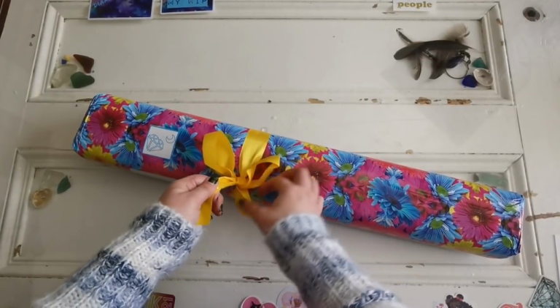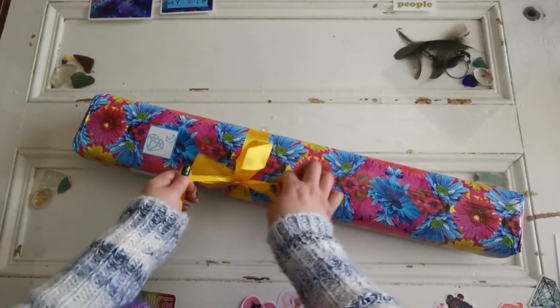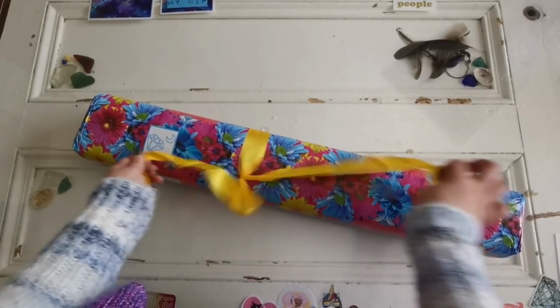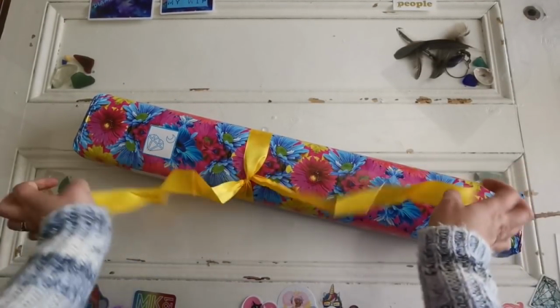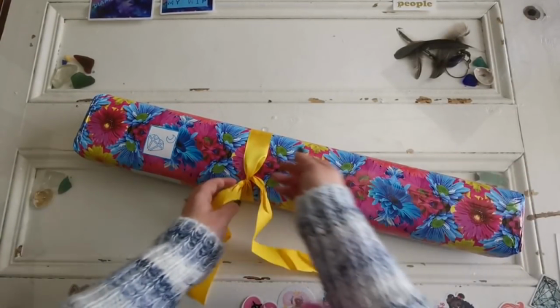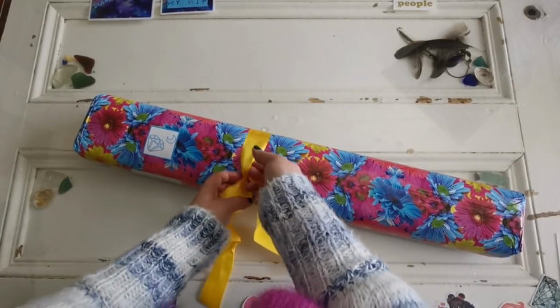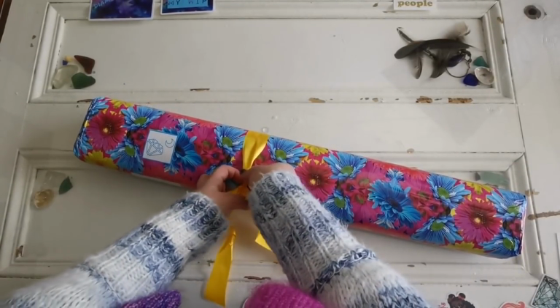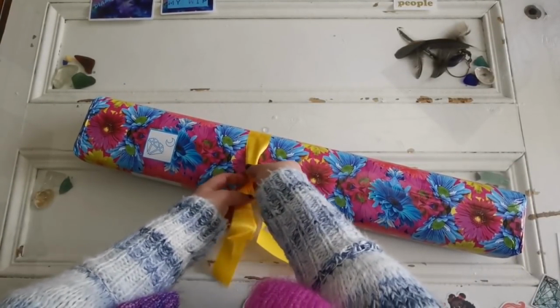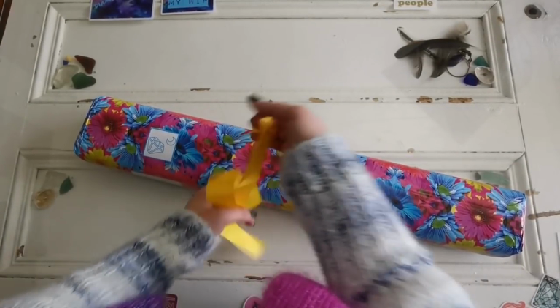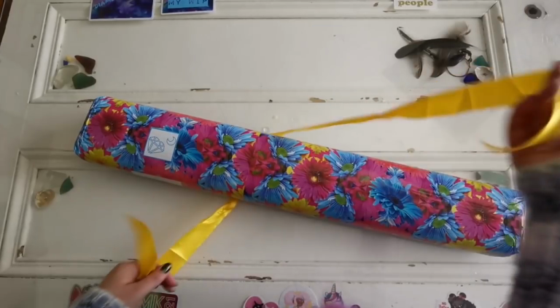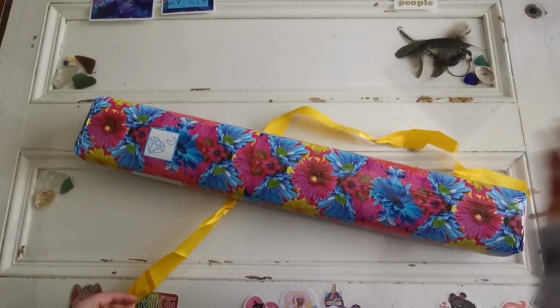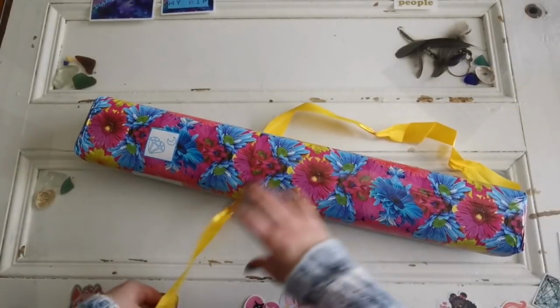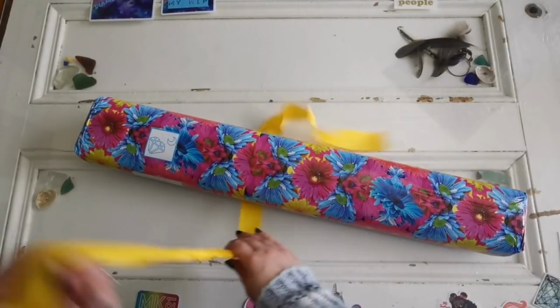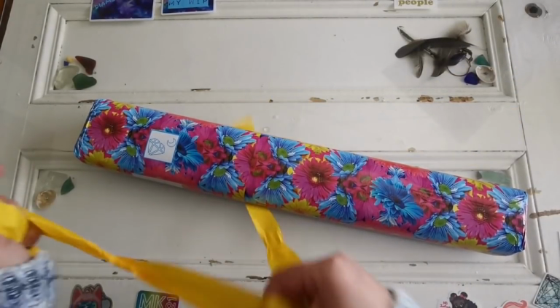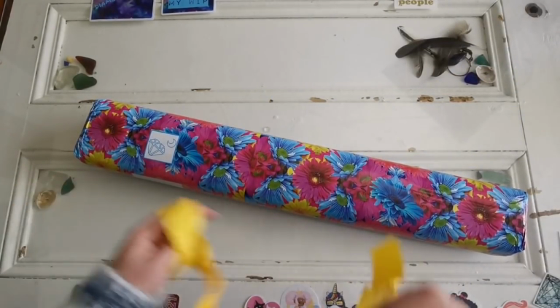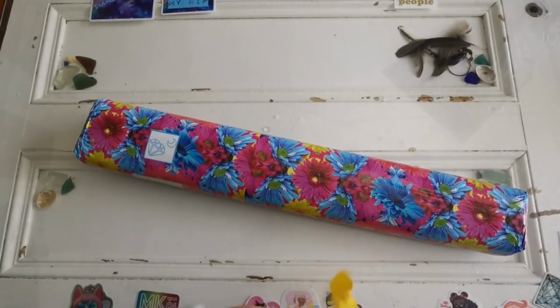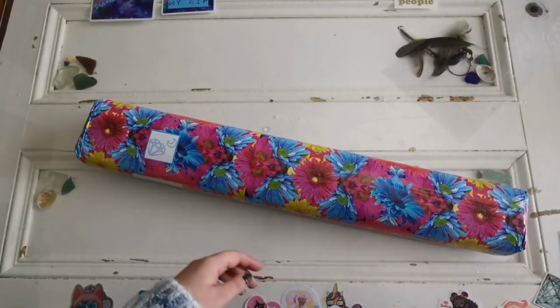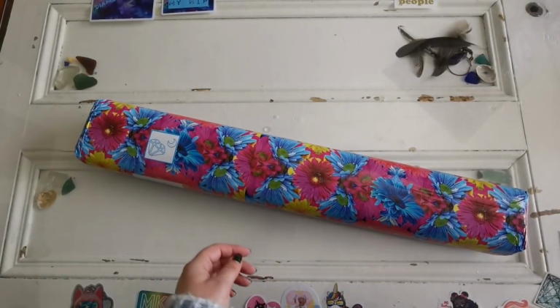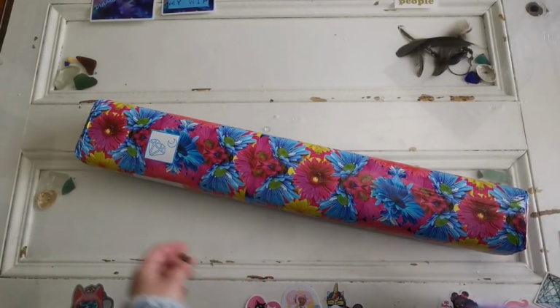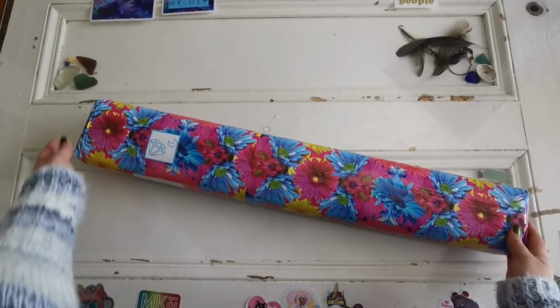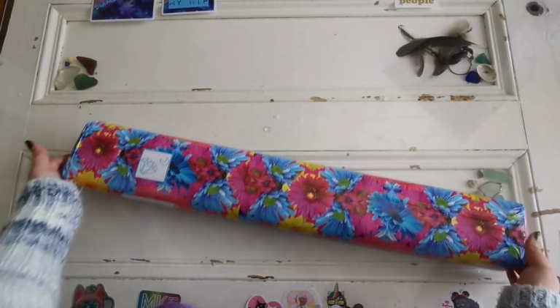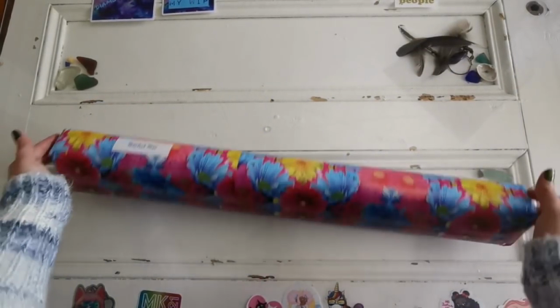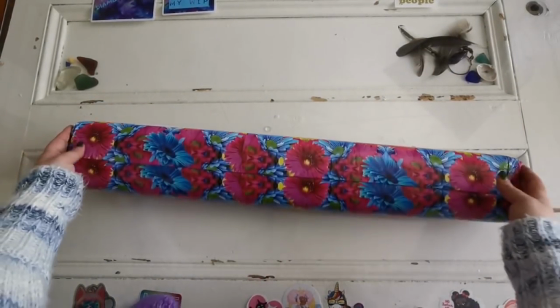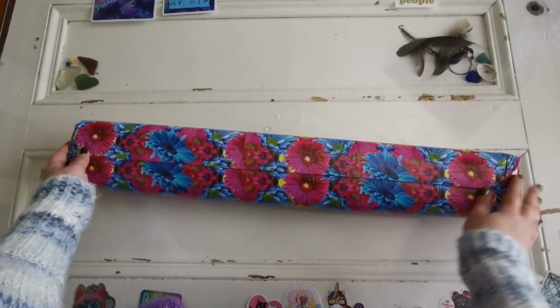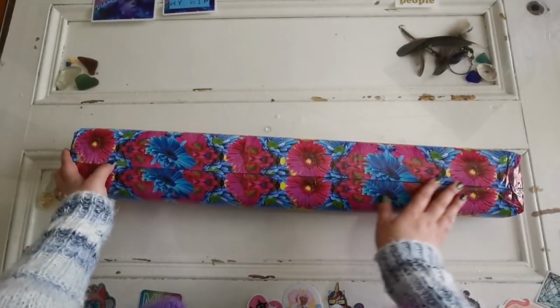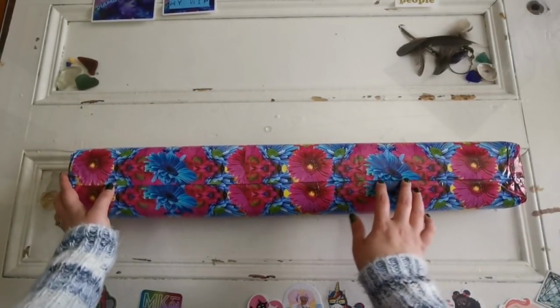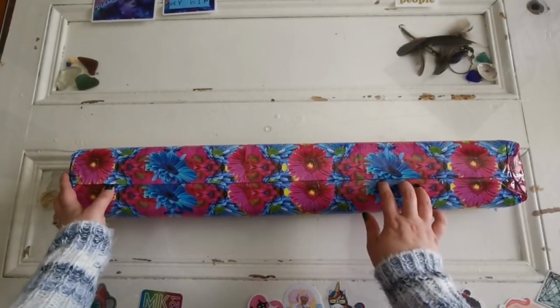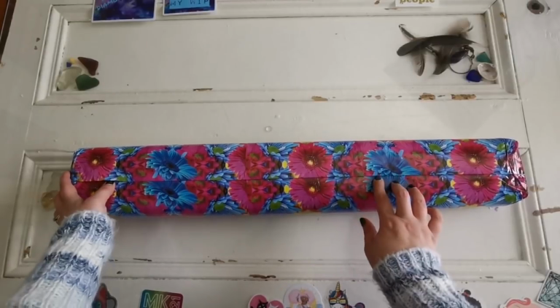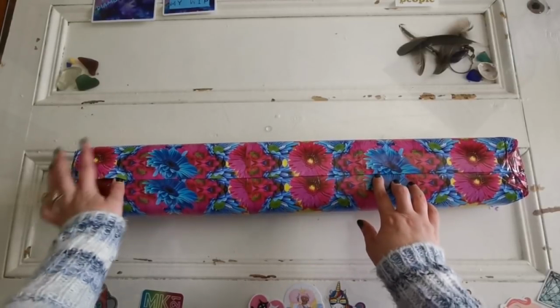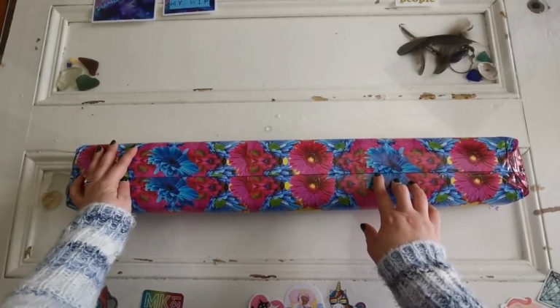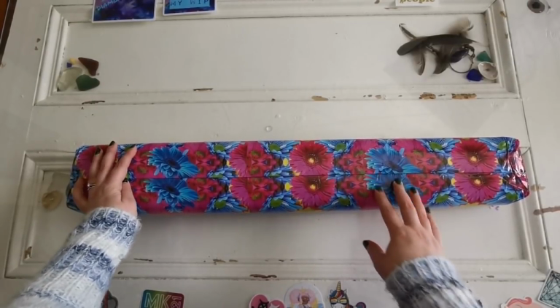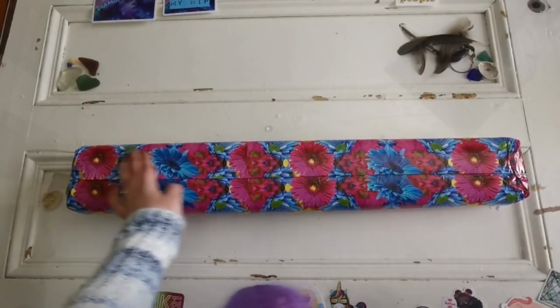I love the way that they package these — it's kind of like getting a Christmas present in the mail. The attention to detail here is lovely. Looks like I'm going to need some scissors.